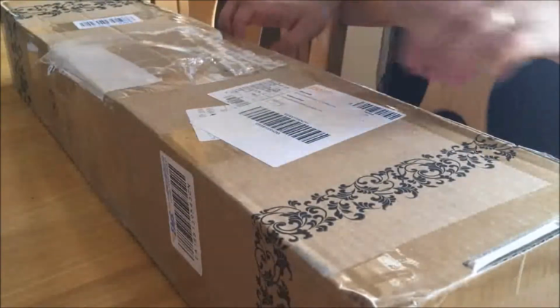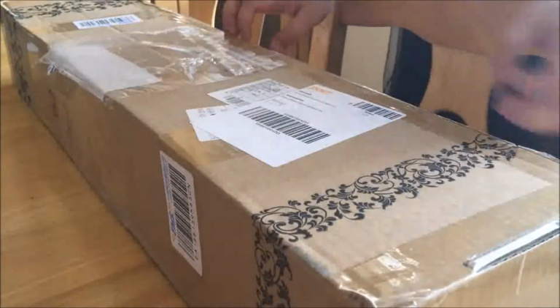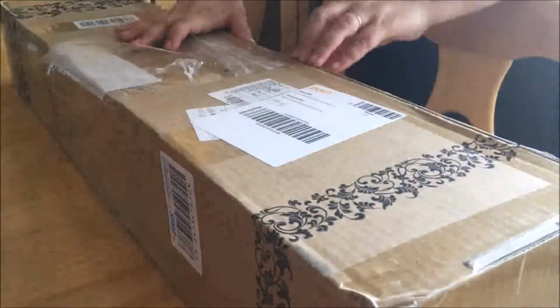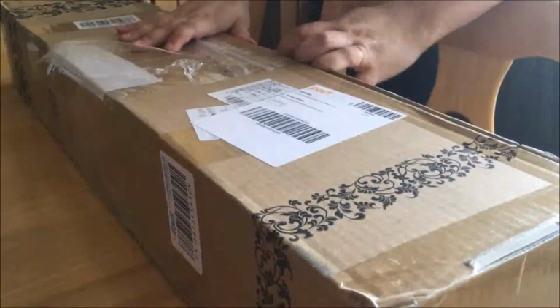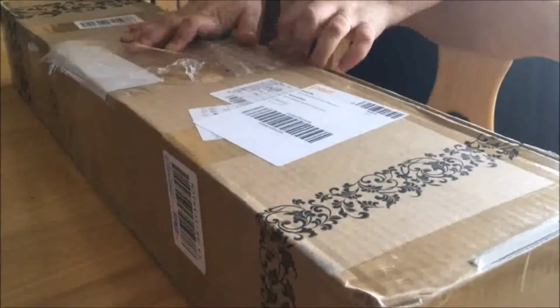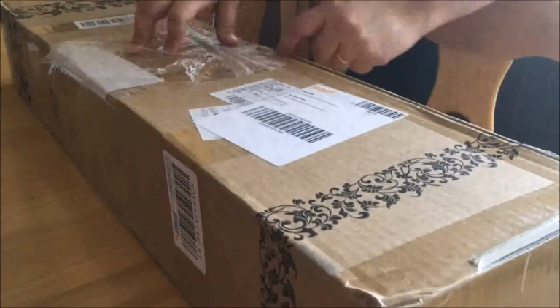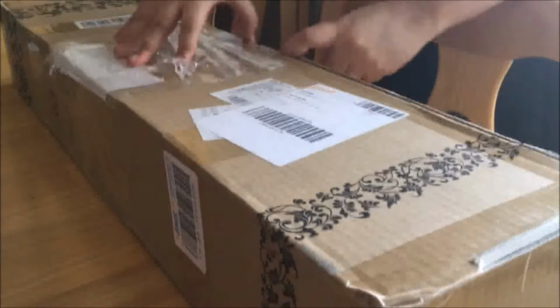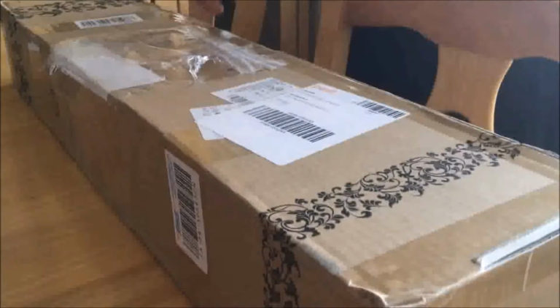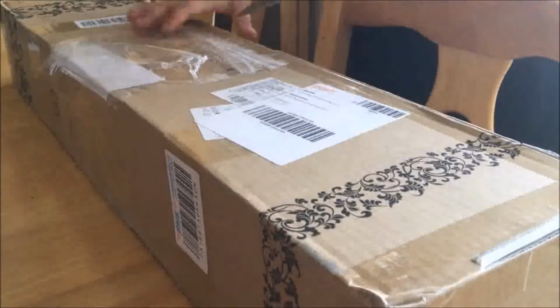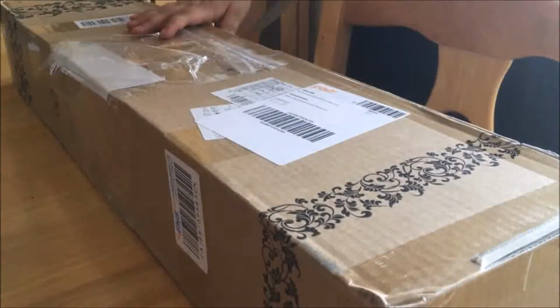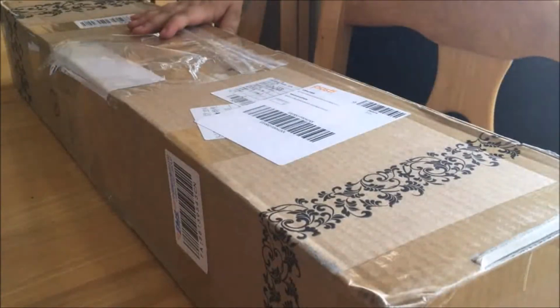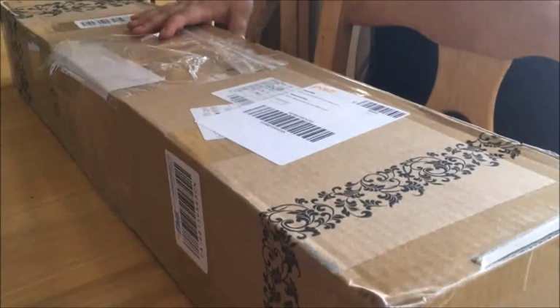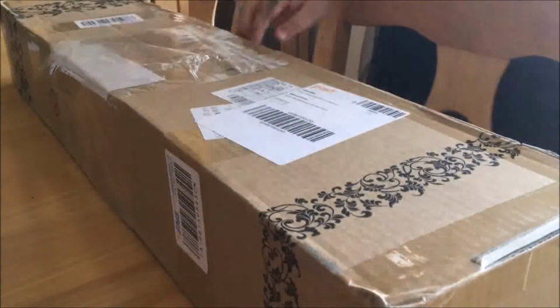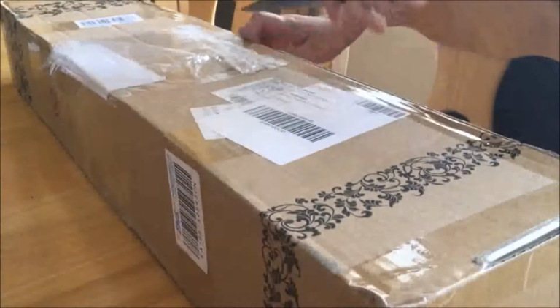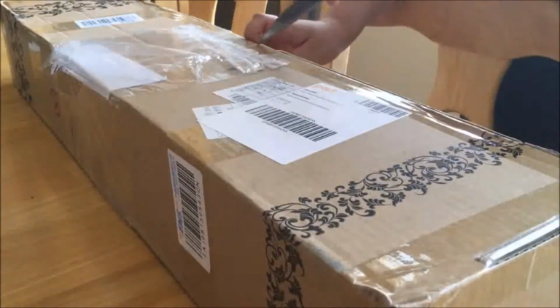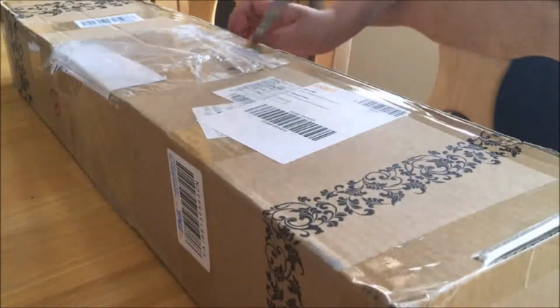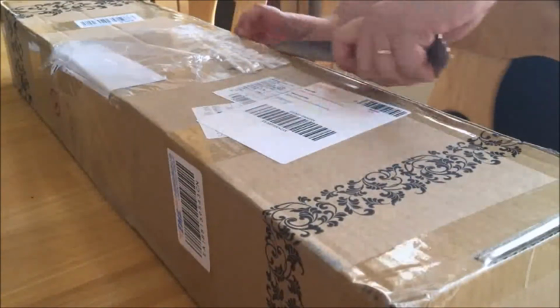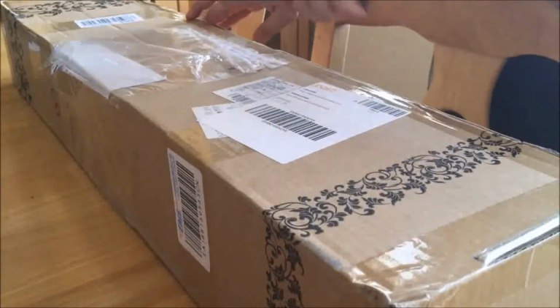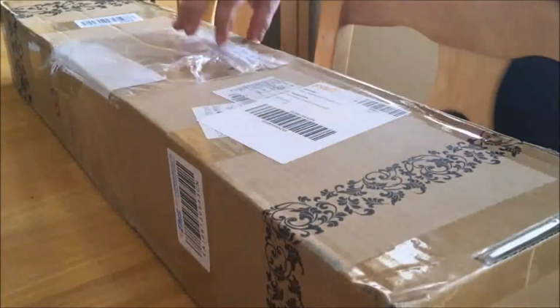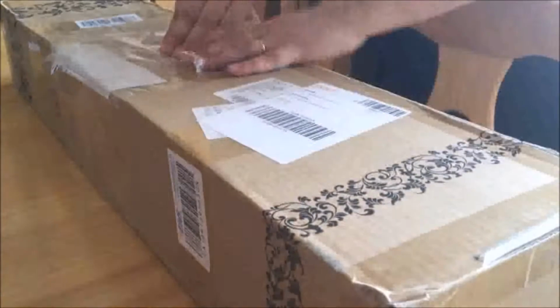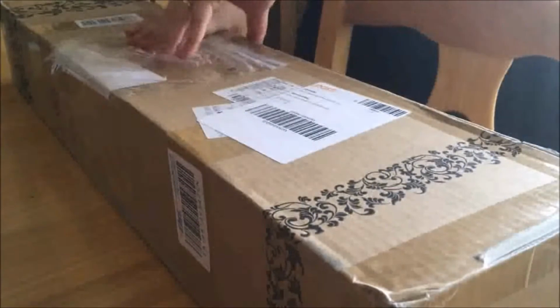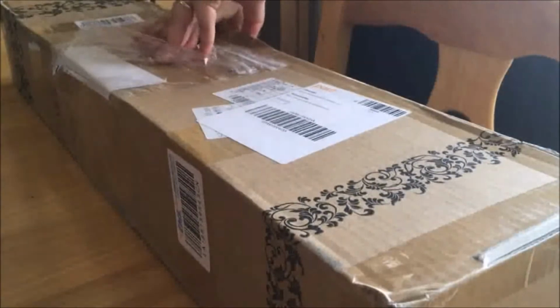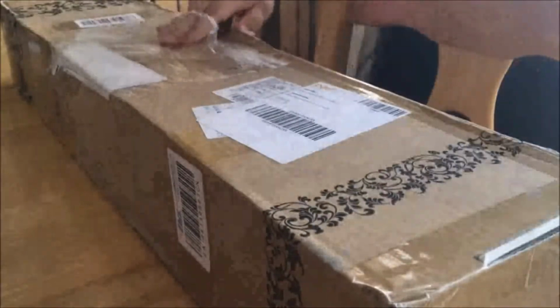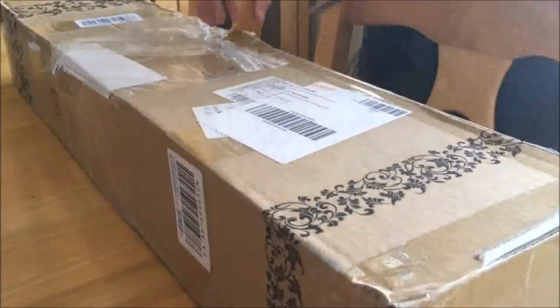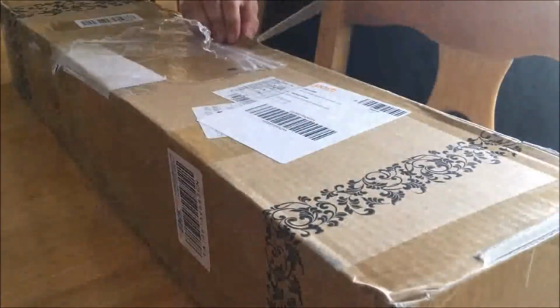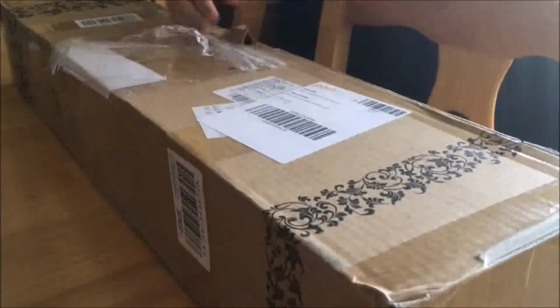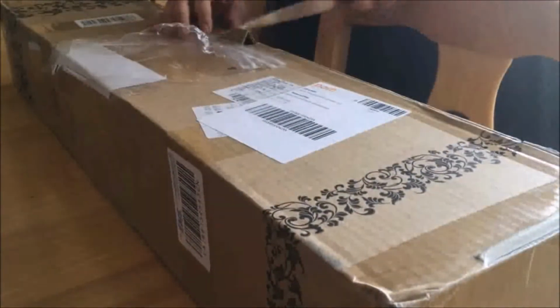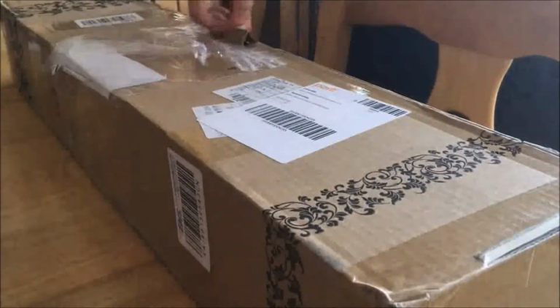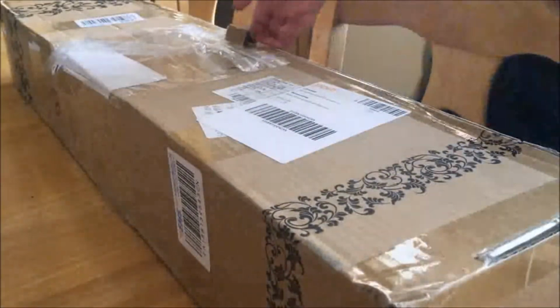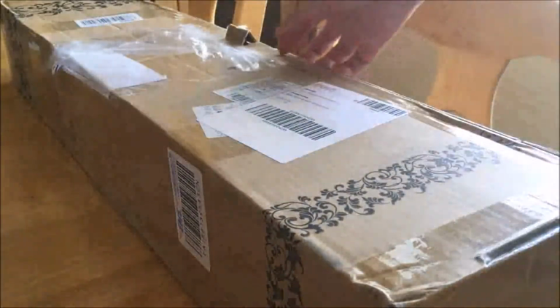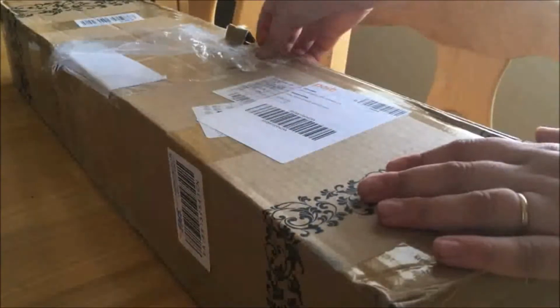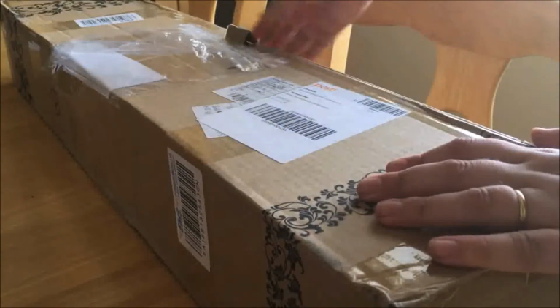I've been going through some doll collection changes and I figured it would be more usable for me to just go through some of them while you guys see what I'm opening up in the mail today.